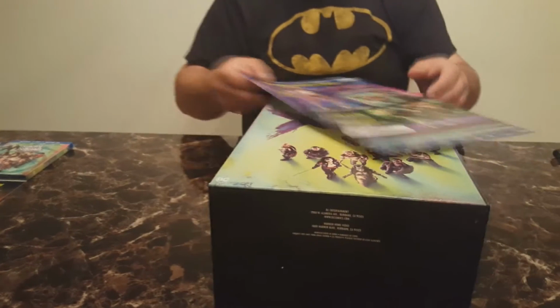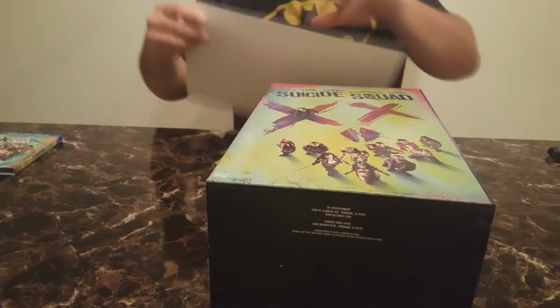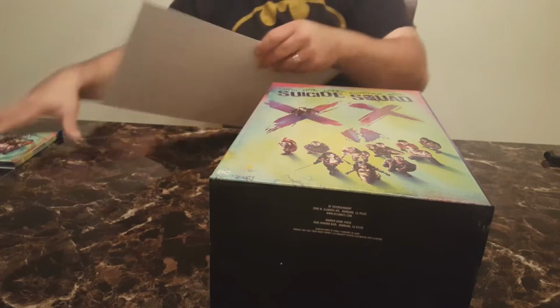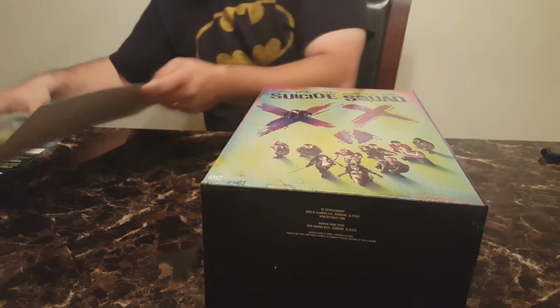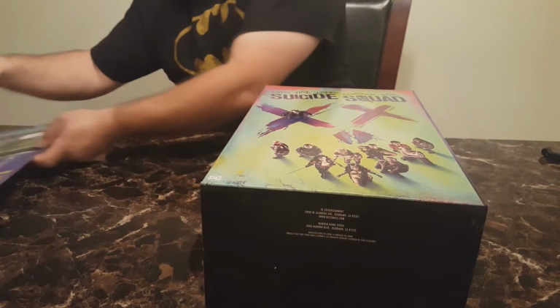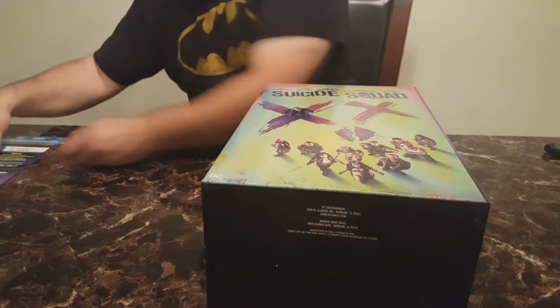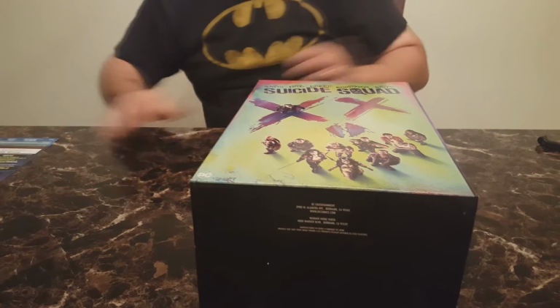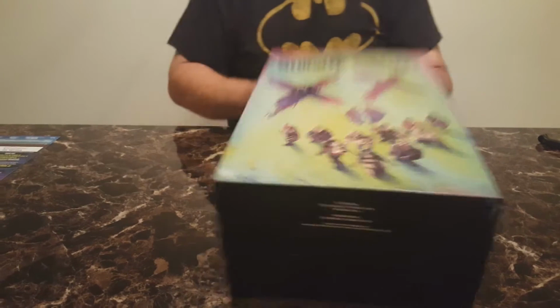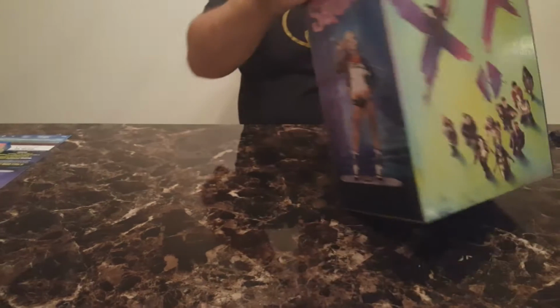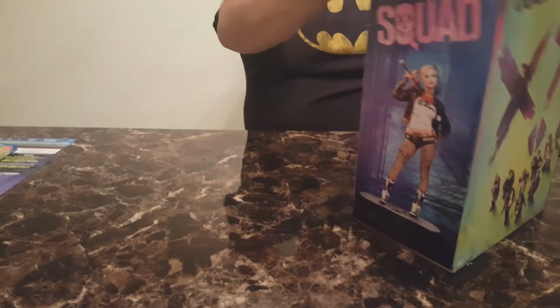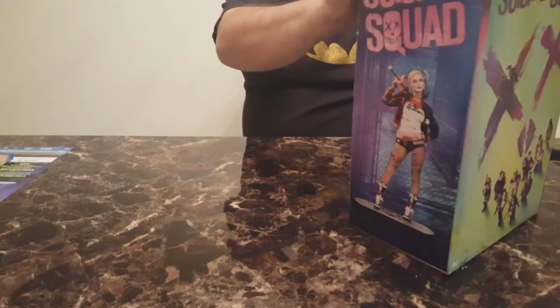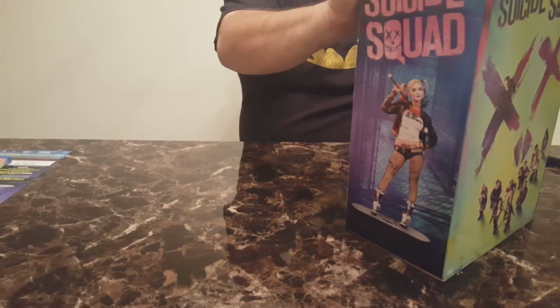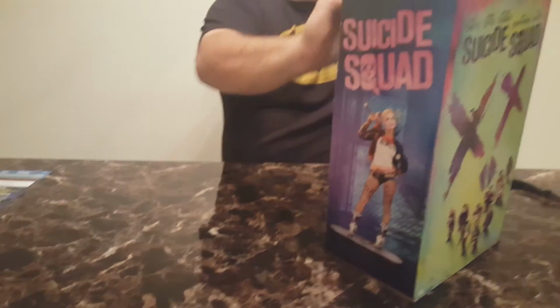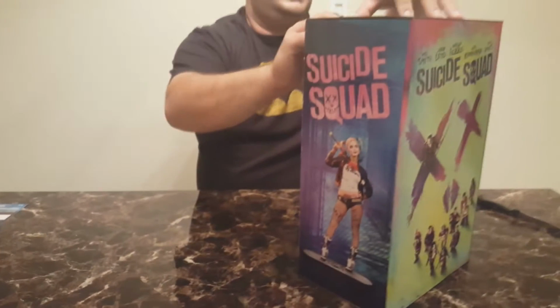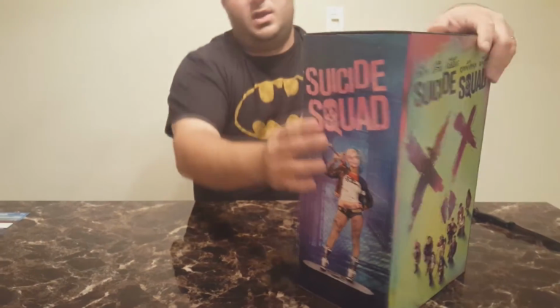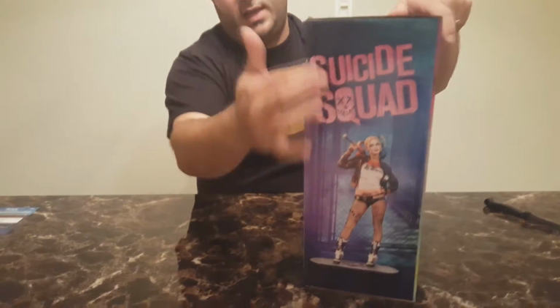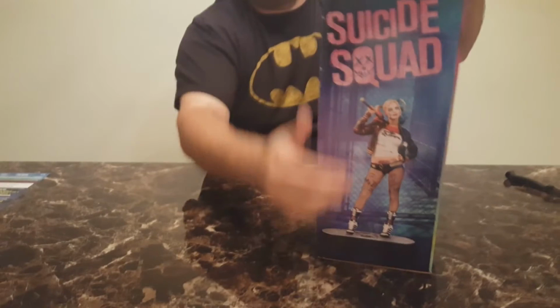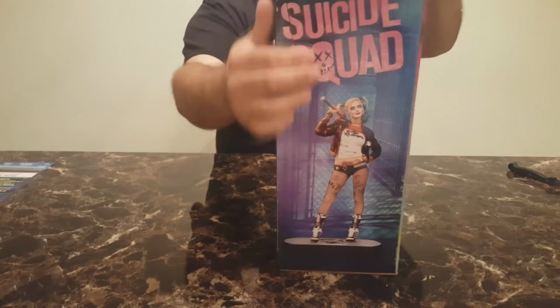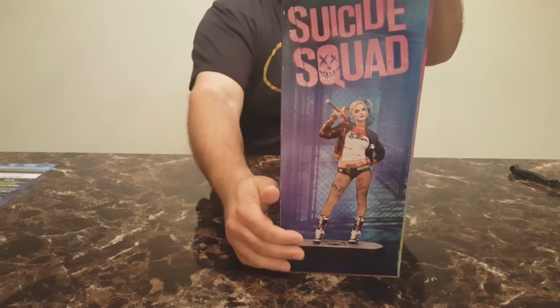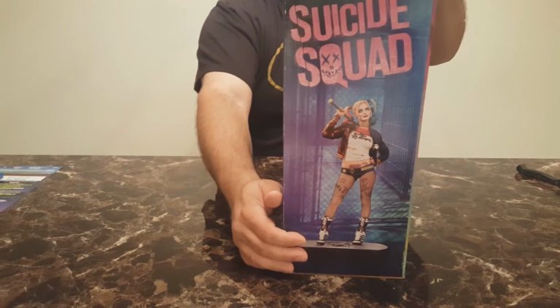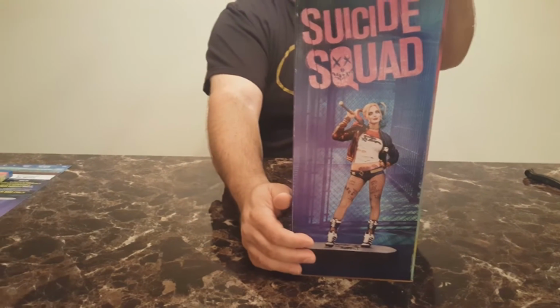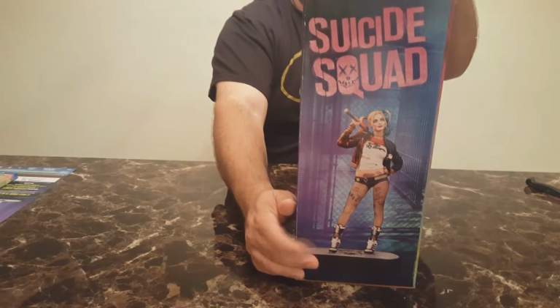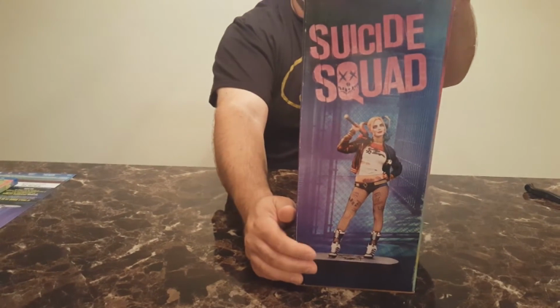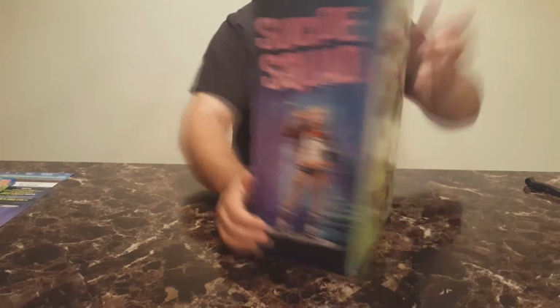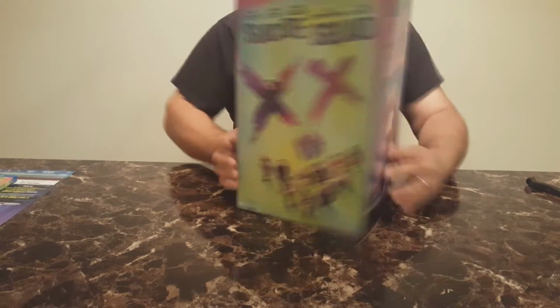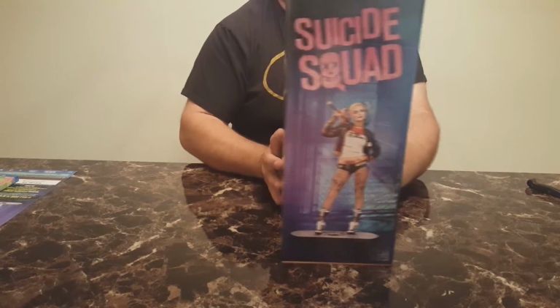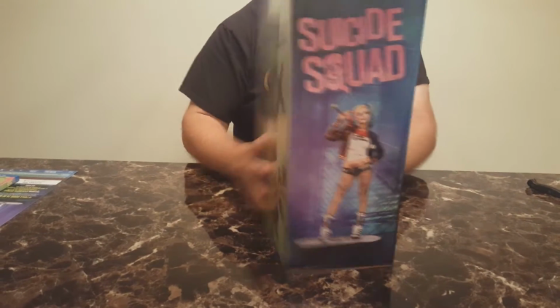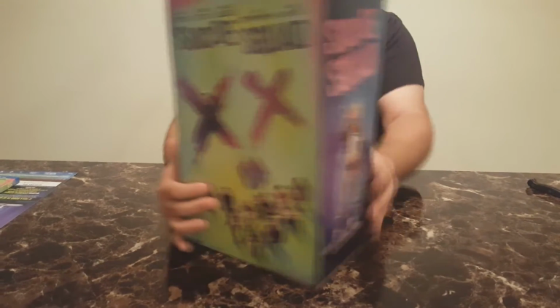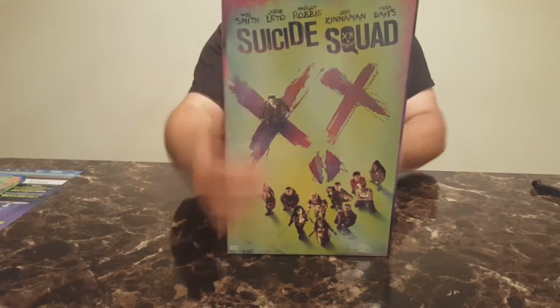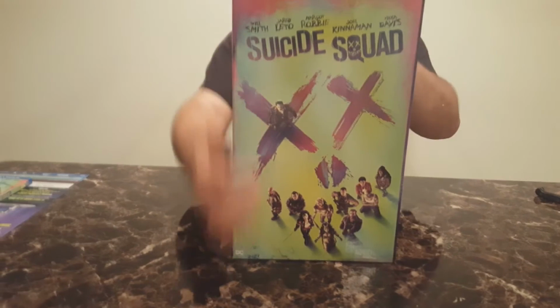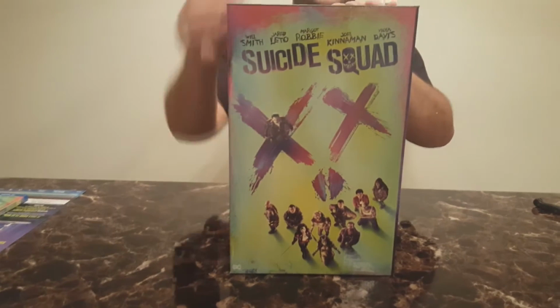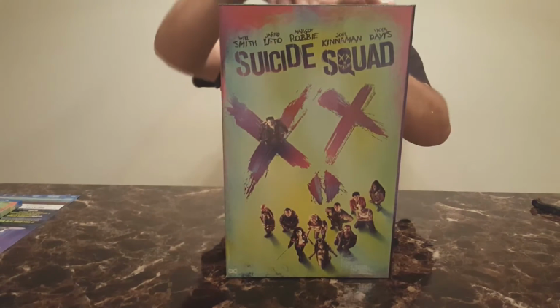It is an Amazon exclusive, which means I don't know why they have retail packaging like that, but nonetheless it's a cool looking box. It's got Harley Quinn on both sides of the panels.